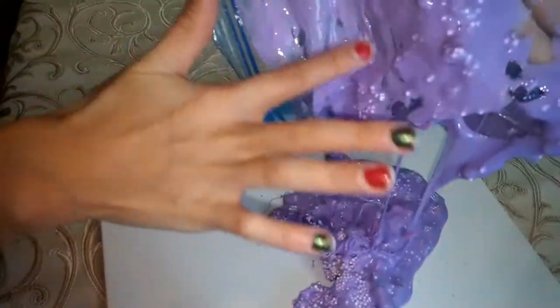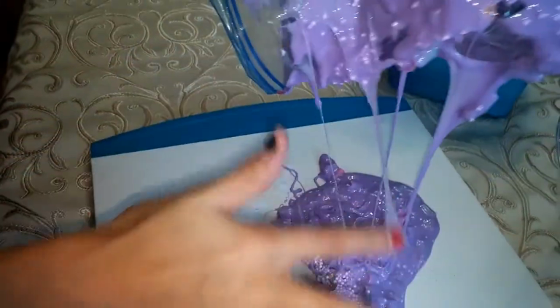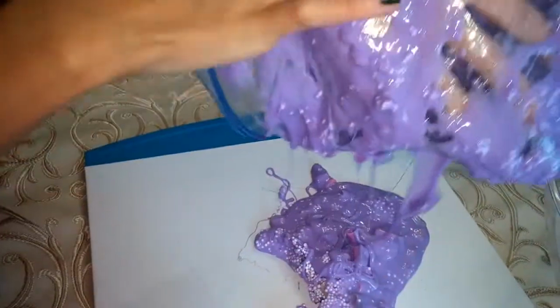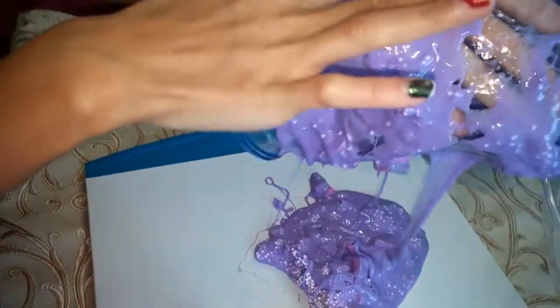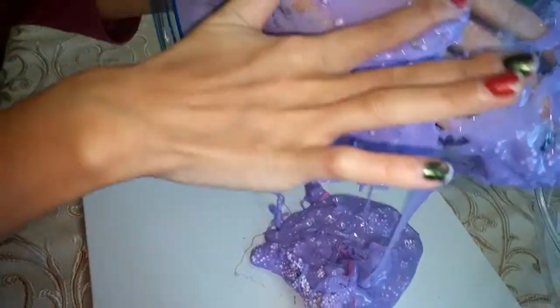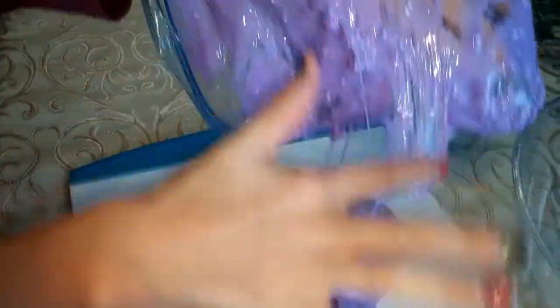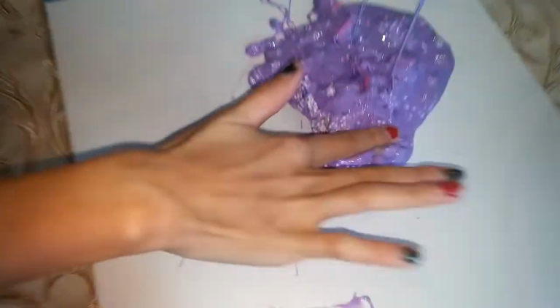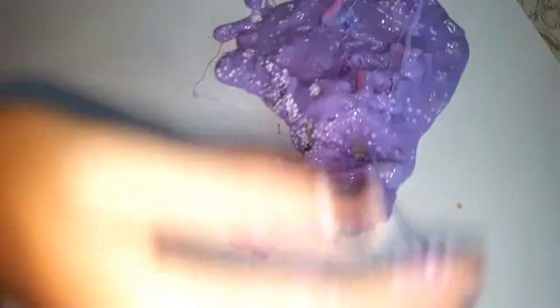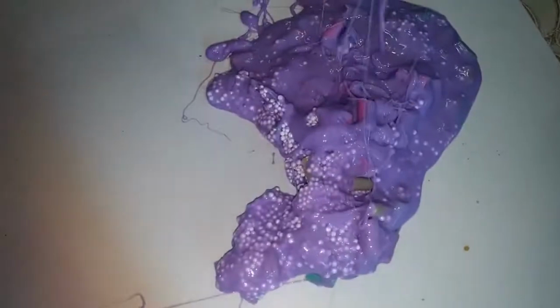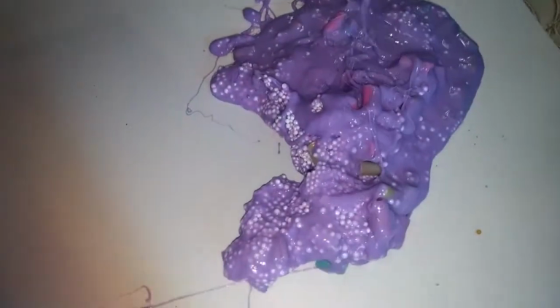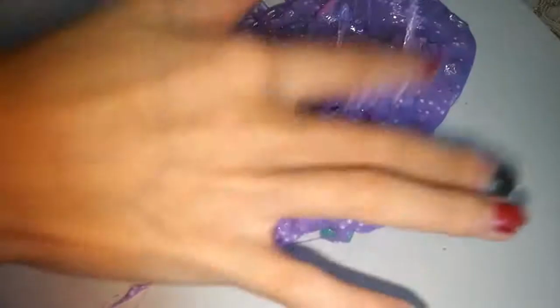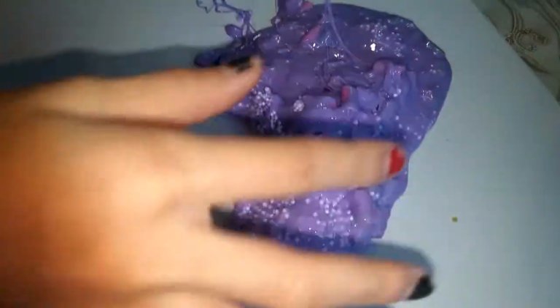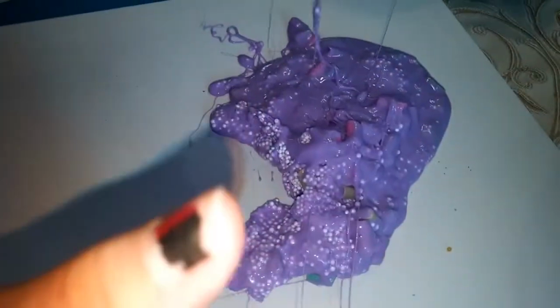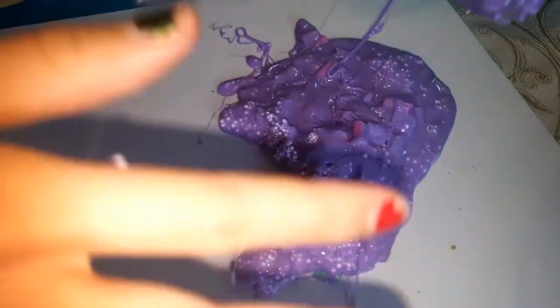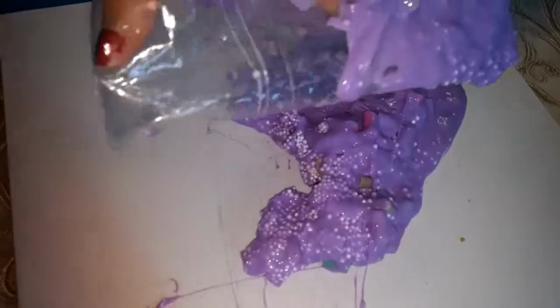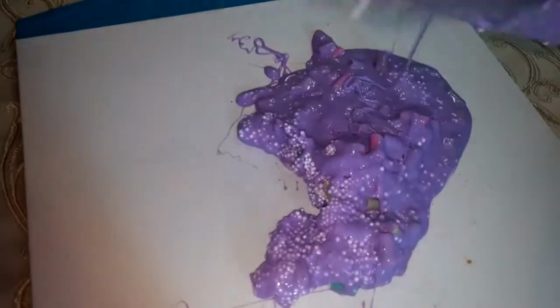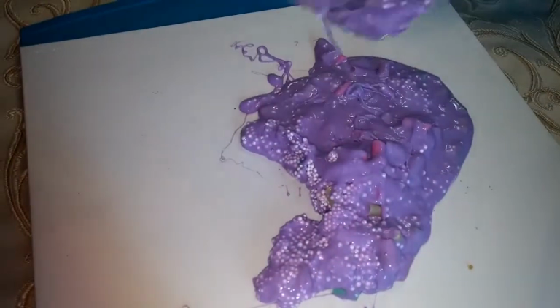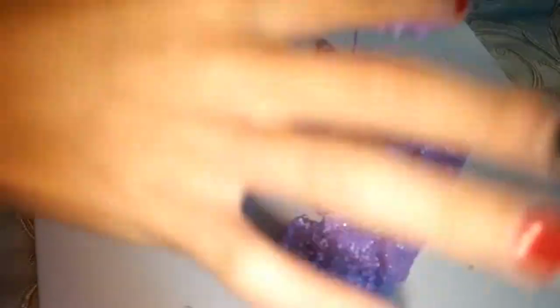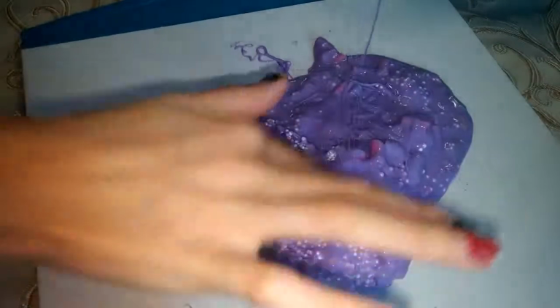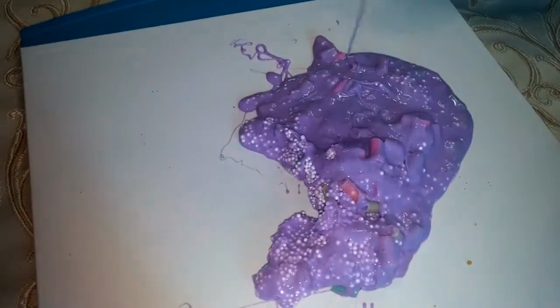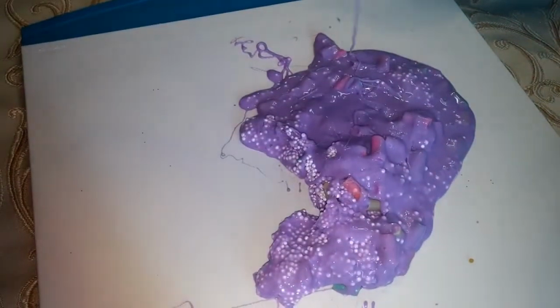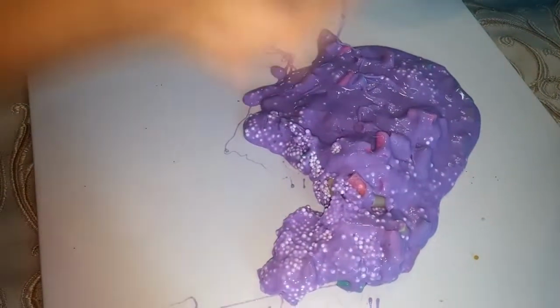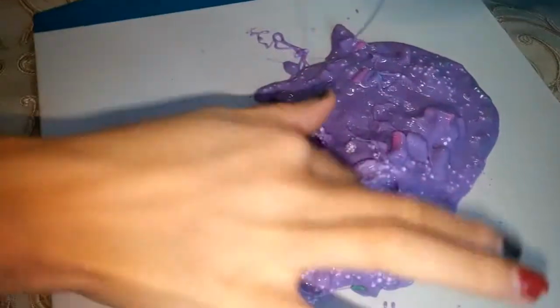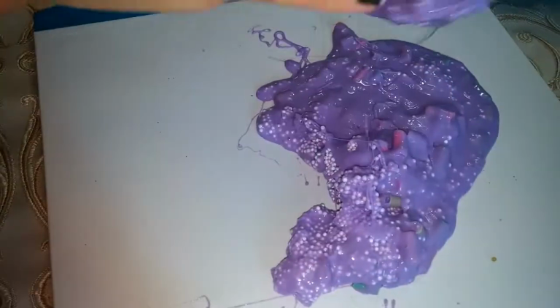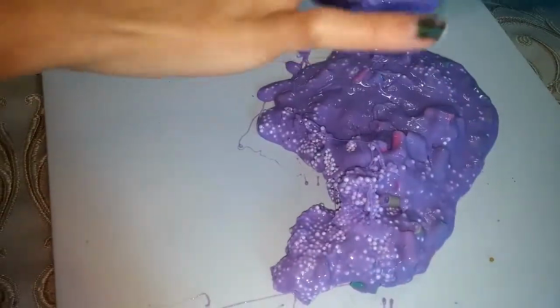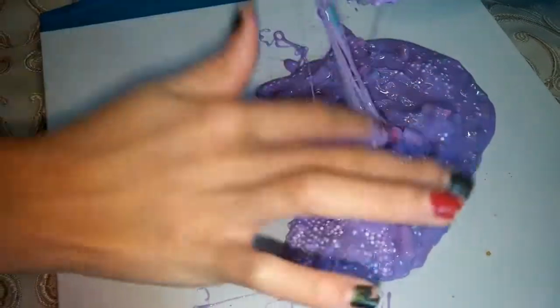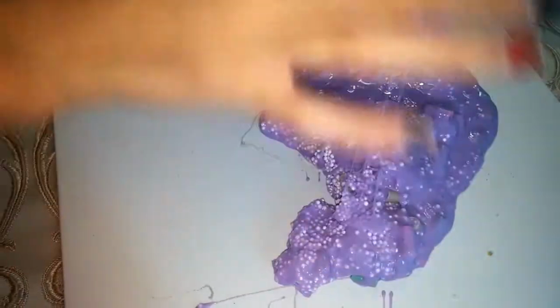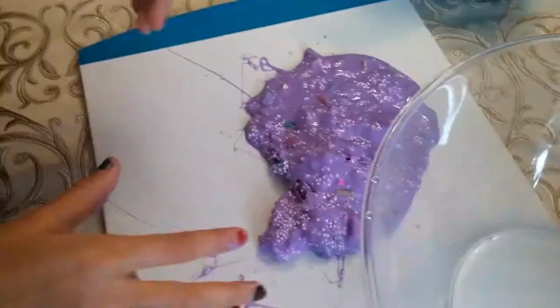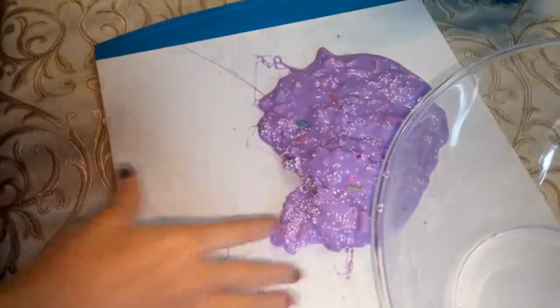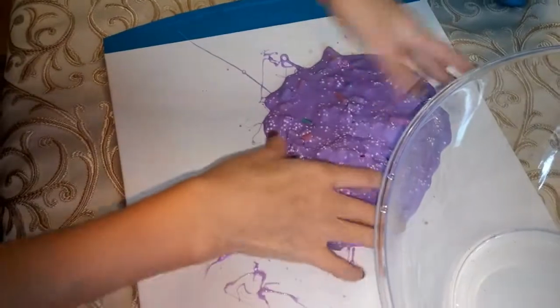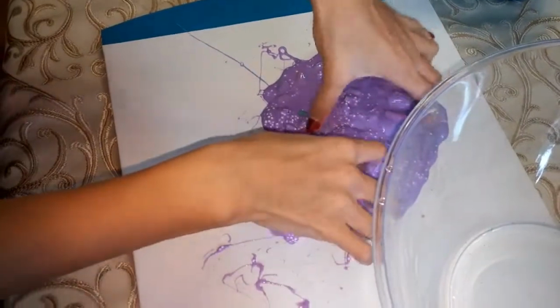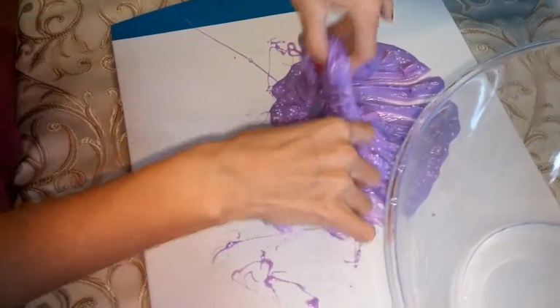So this is the next one. We put straws and foam beads in this one. It's very unactivated — it feels like glue. I'm having a hard time getting it out of this bag. It was a really good slime. So here we go.